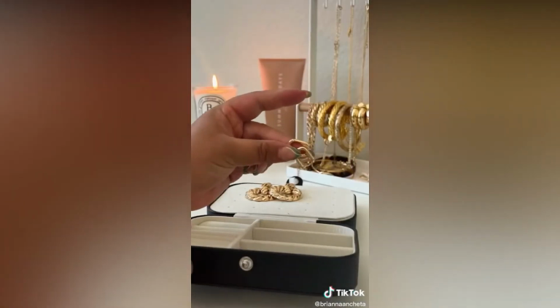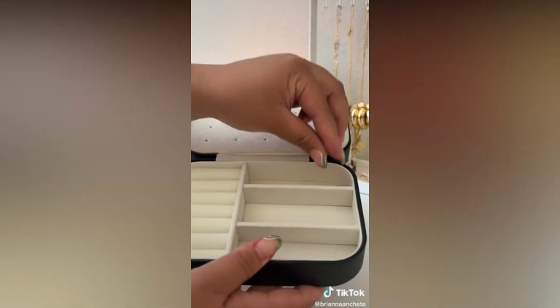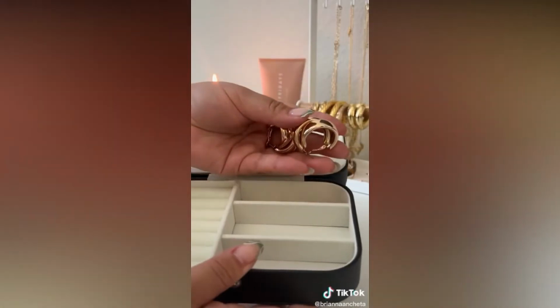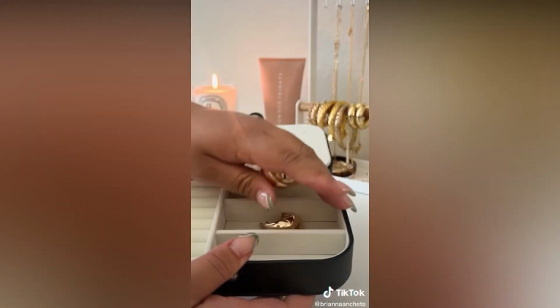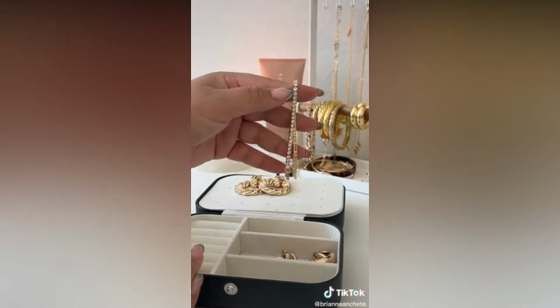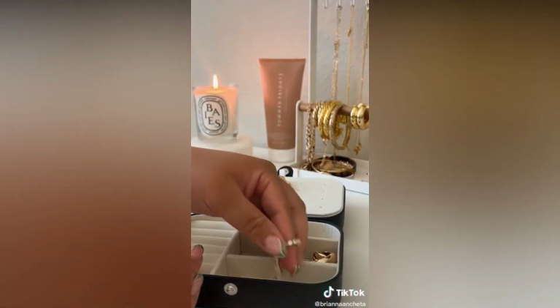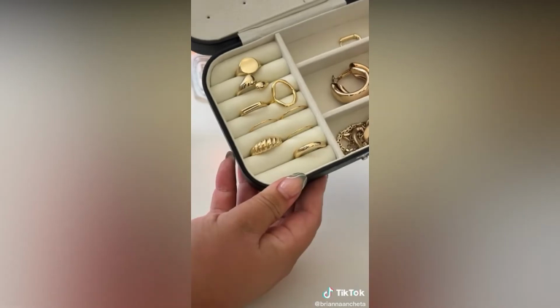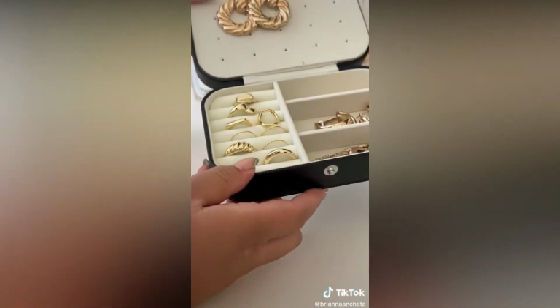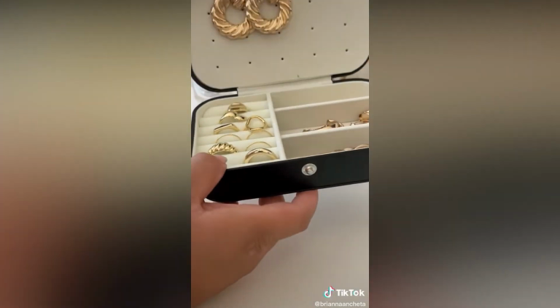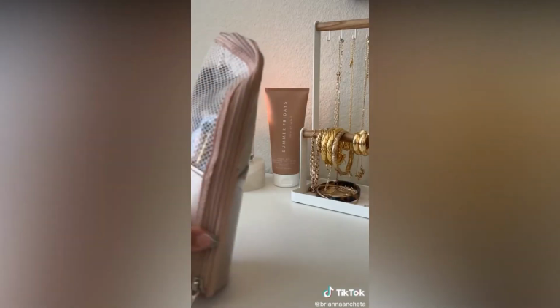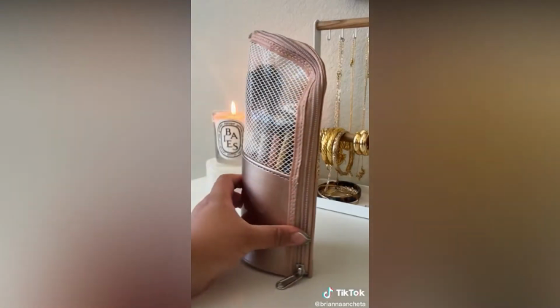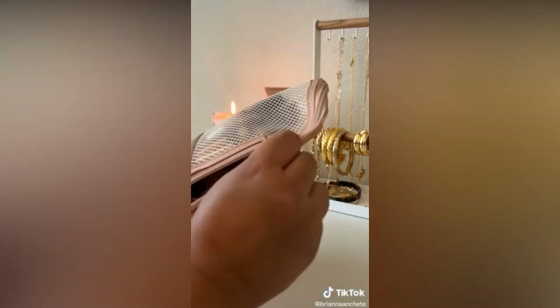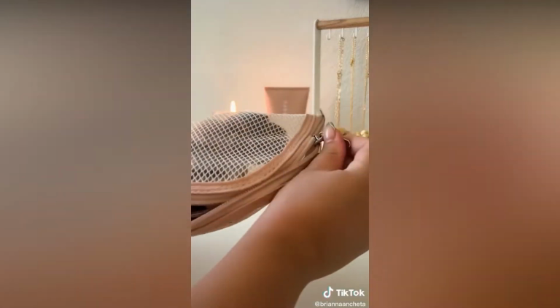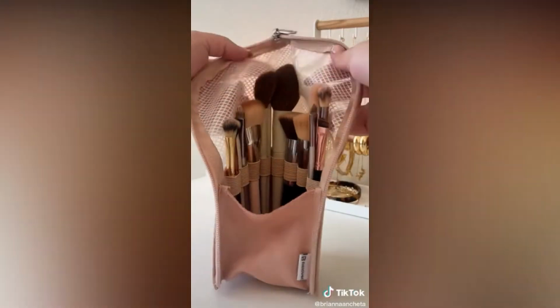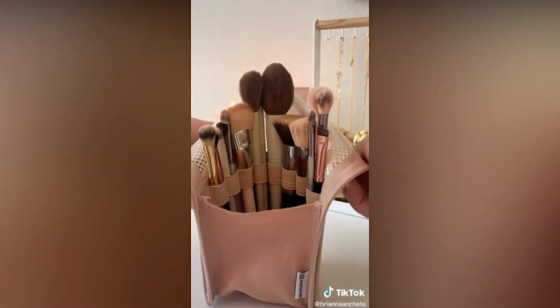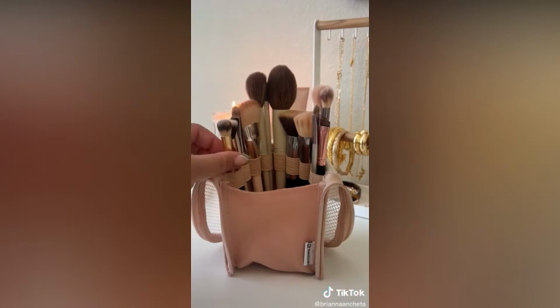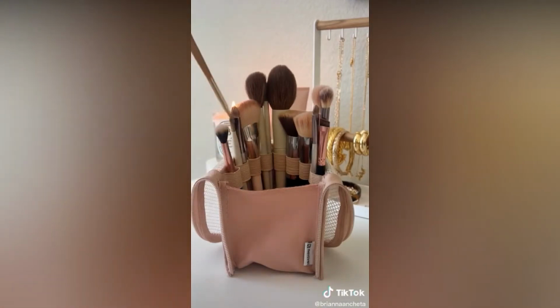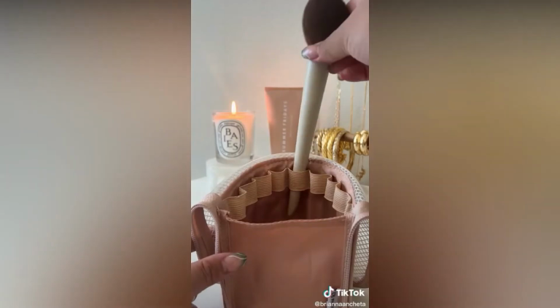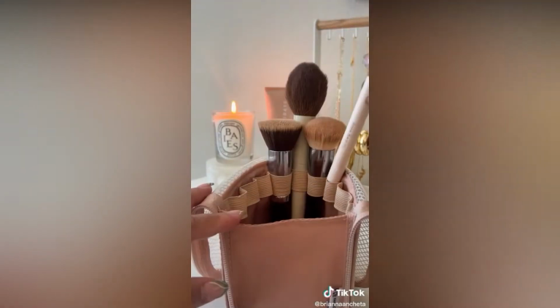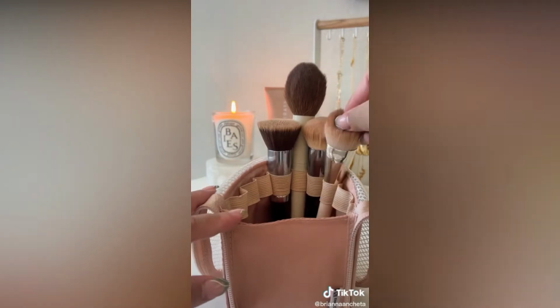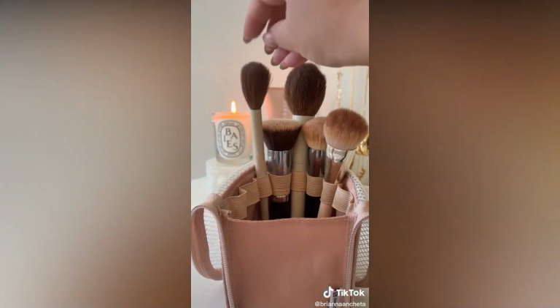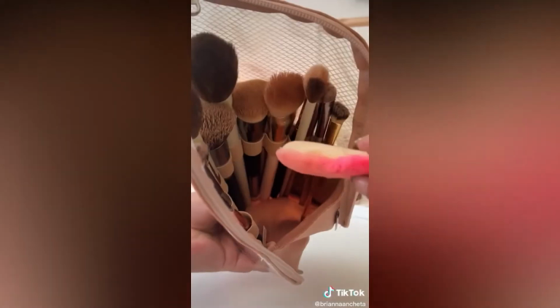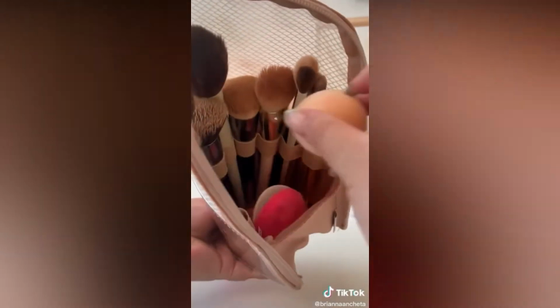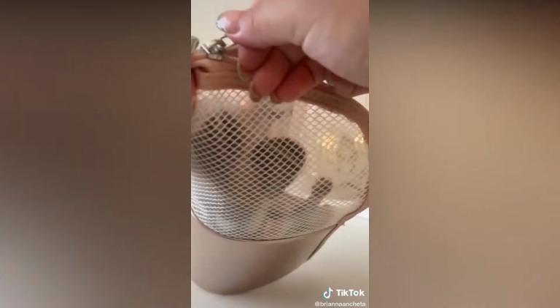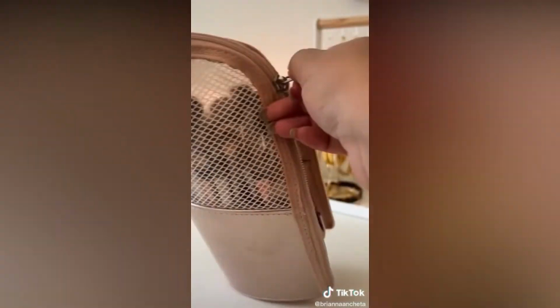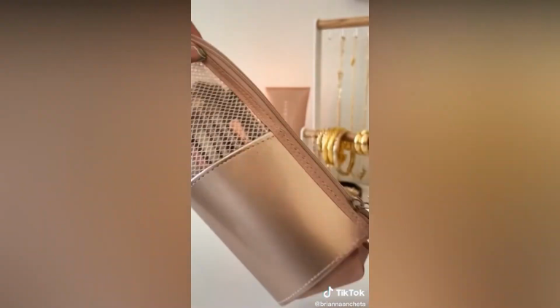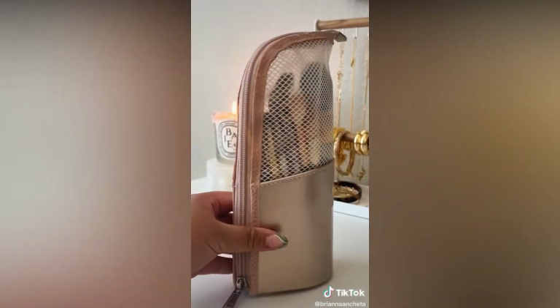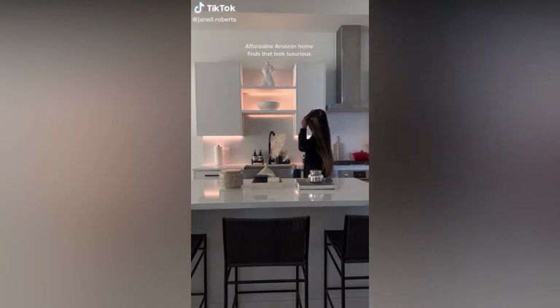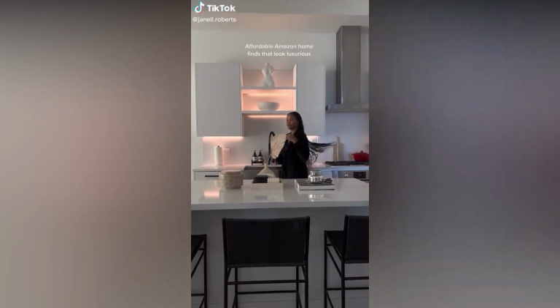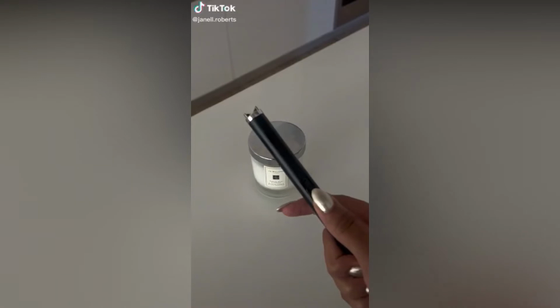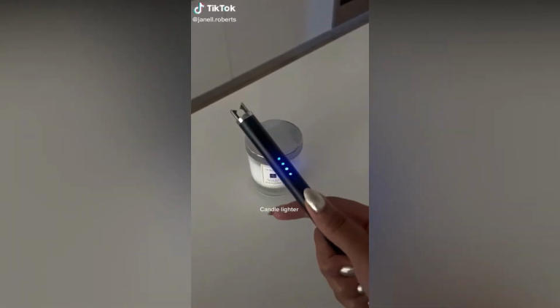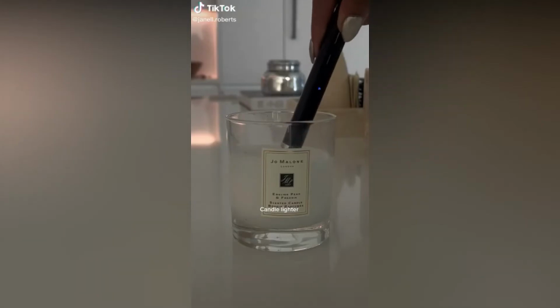There's also a ton of space for bracelets, earrings, and rings. And lastly is this makeup brush travel case. I love that the makeup brushes are made to stand up — it just makes it so much easier to see and grab what brush you want instead of hunting through a makeup bag.